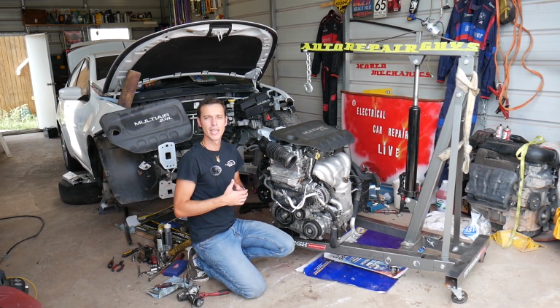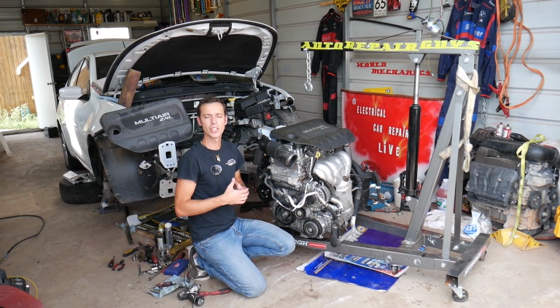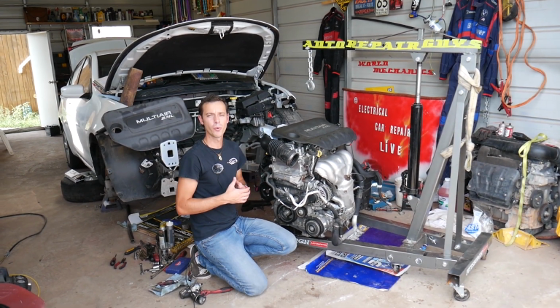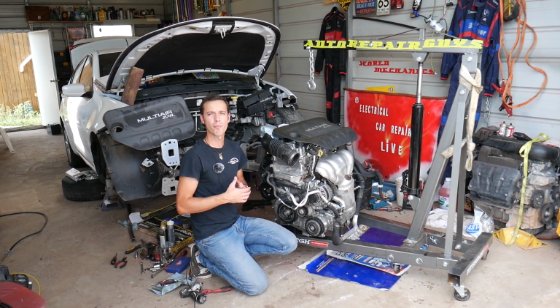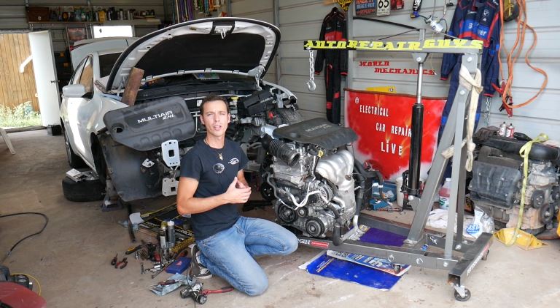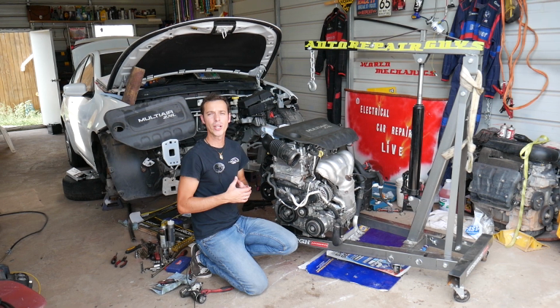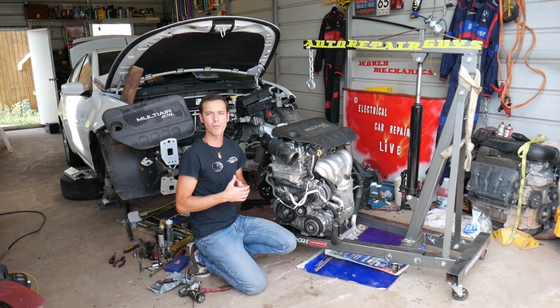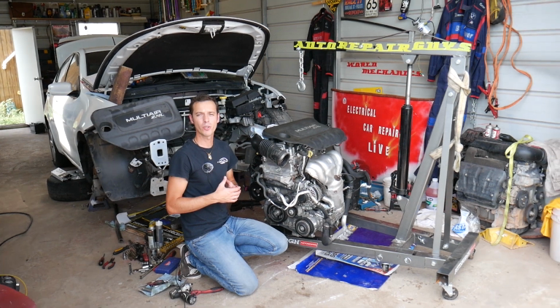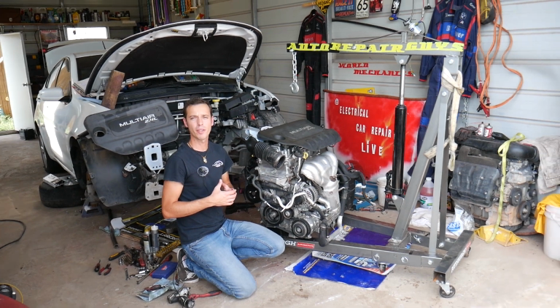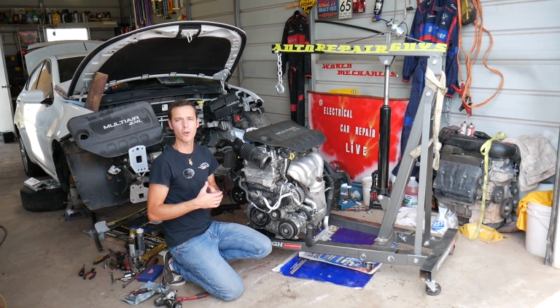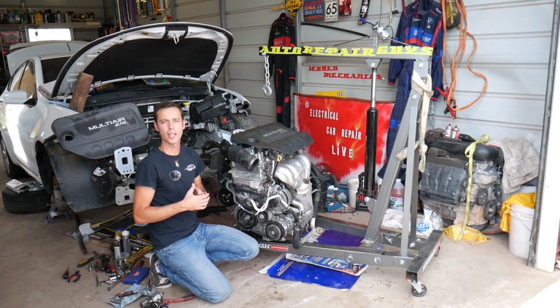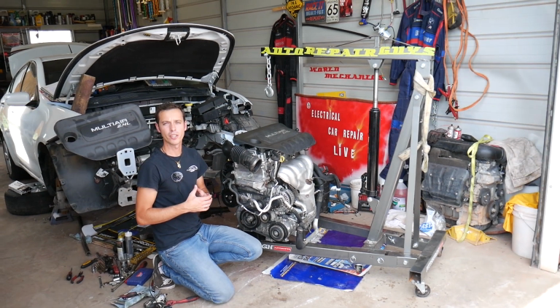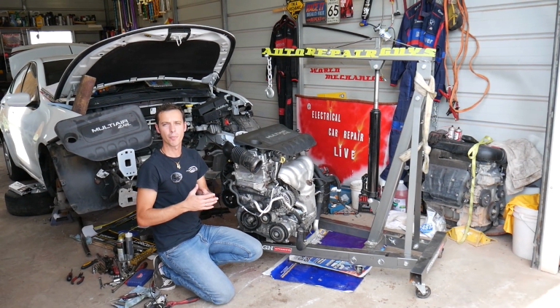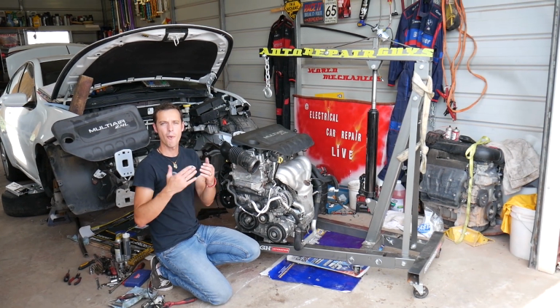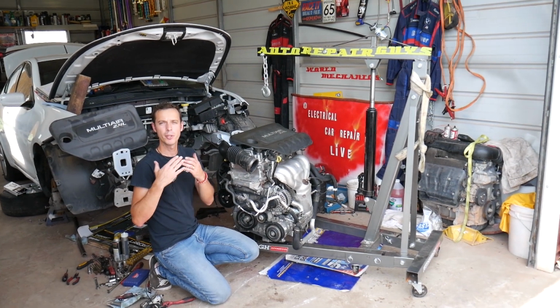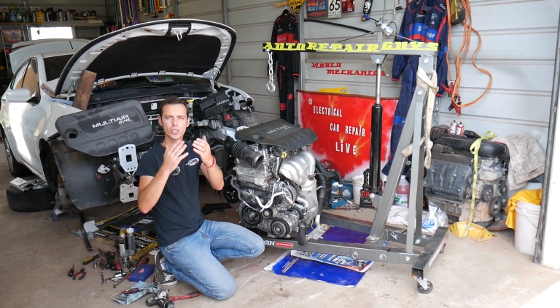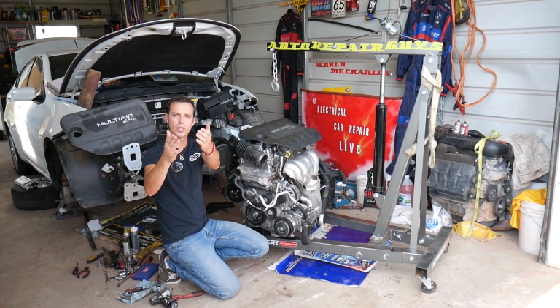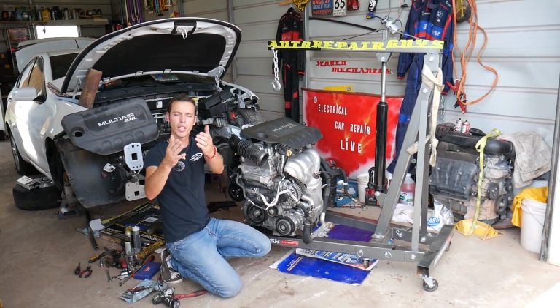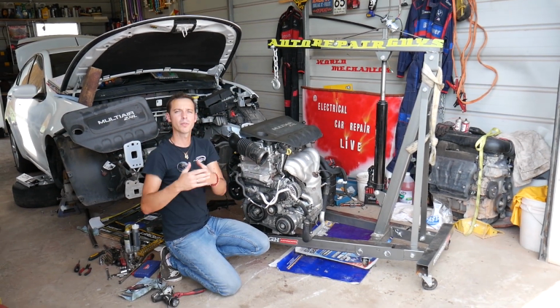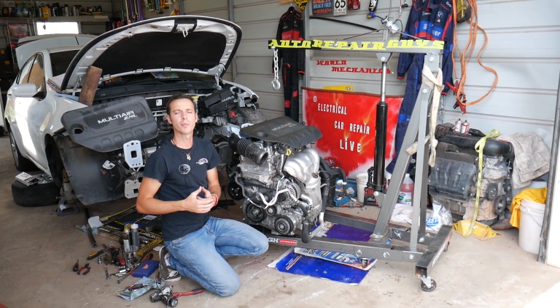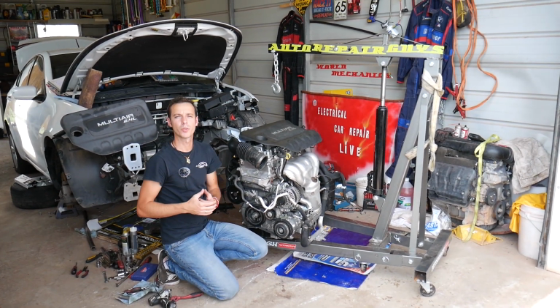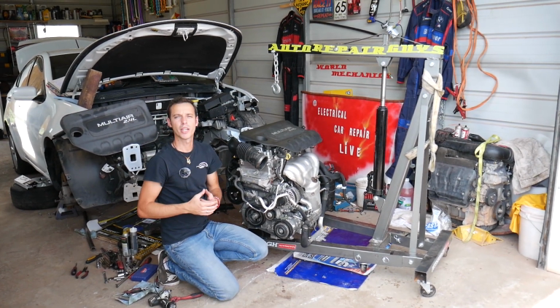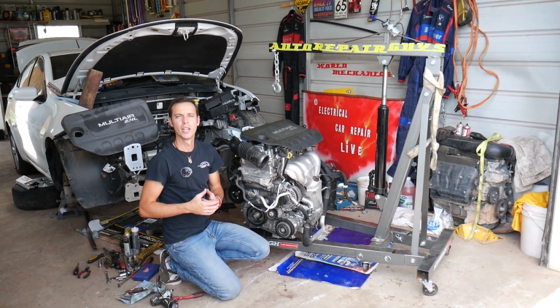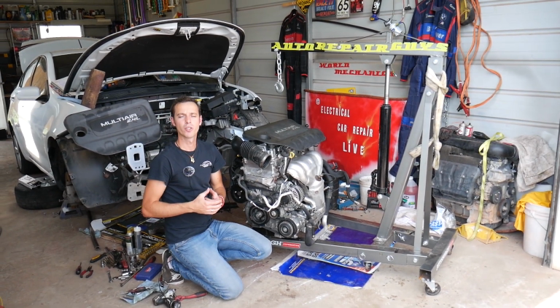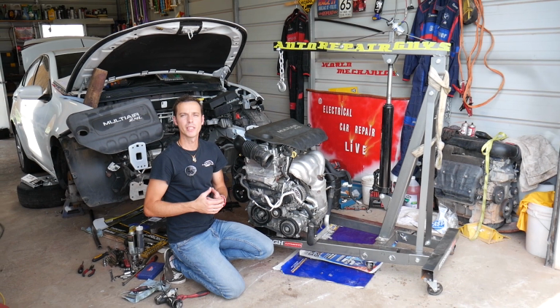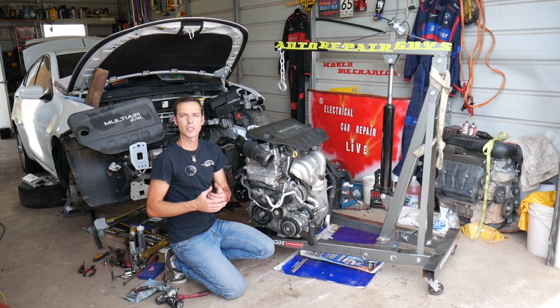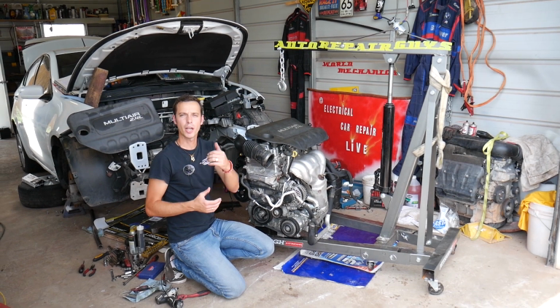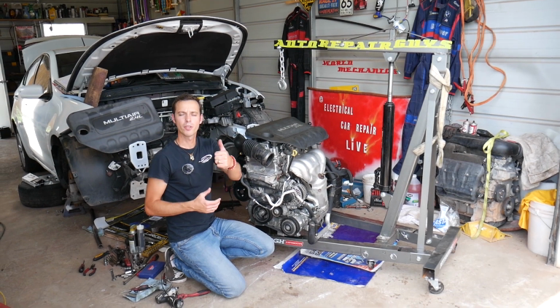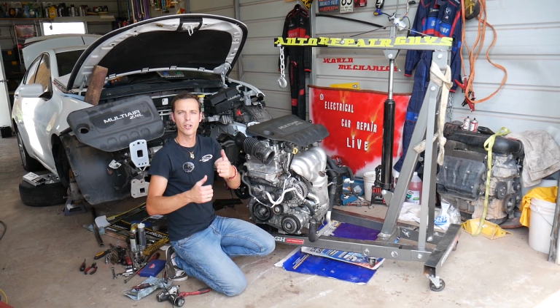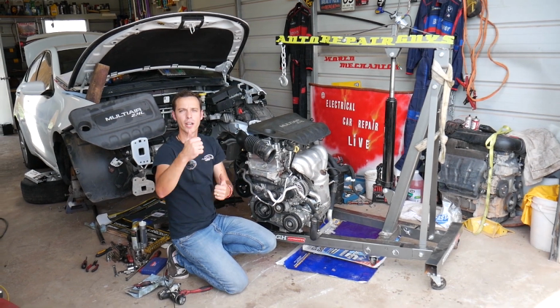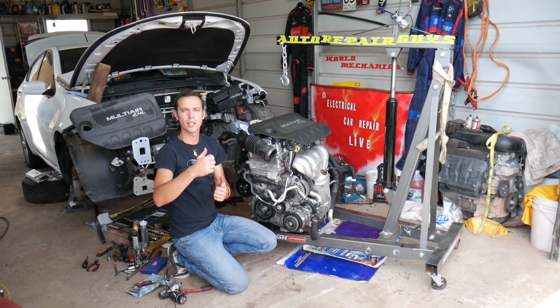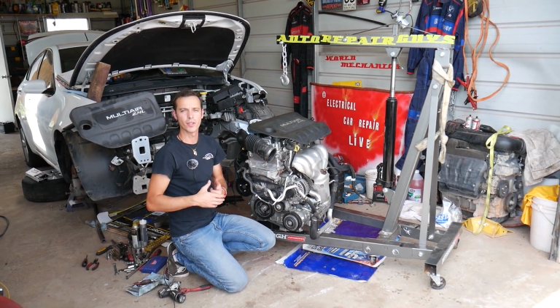In addition, we'll have more than 200 videos on every car we get at the shop. Our mission is to save you guys as much money as we can, so please subscribe to the channel and like the video.